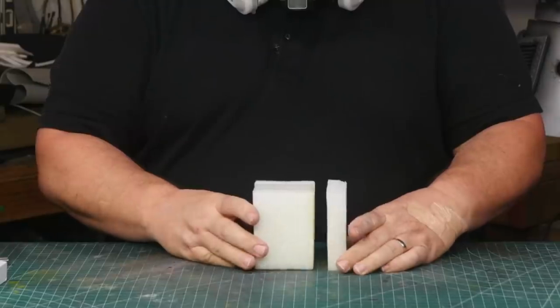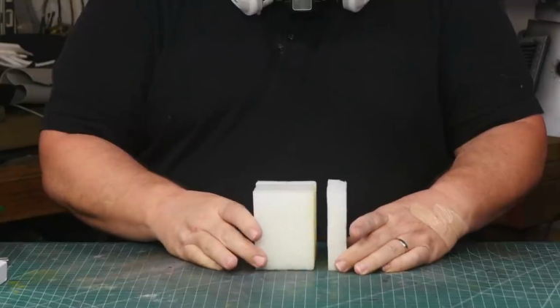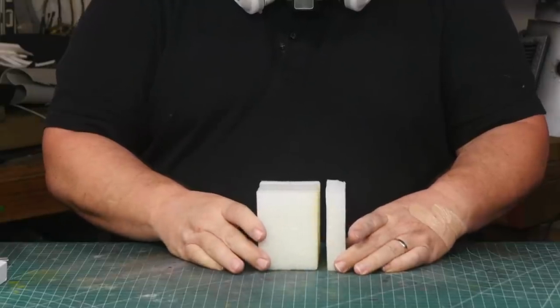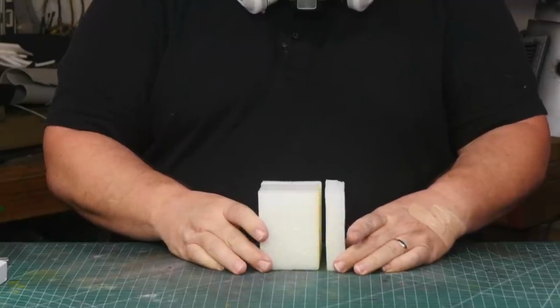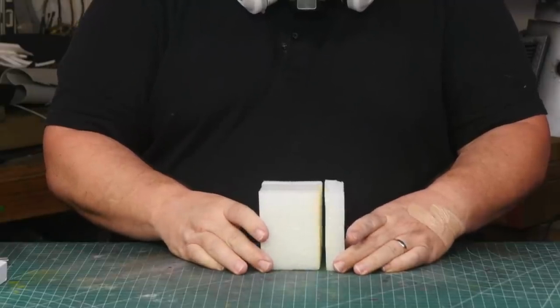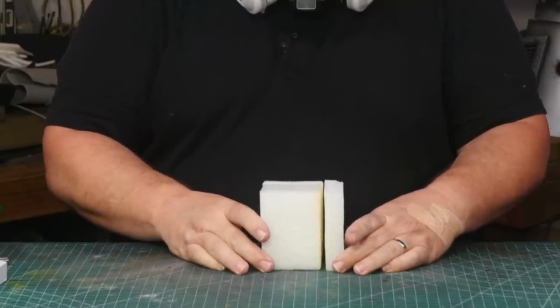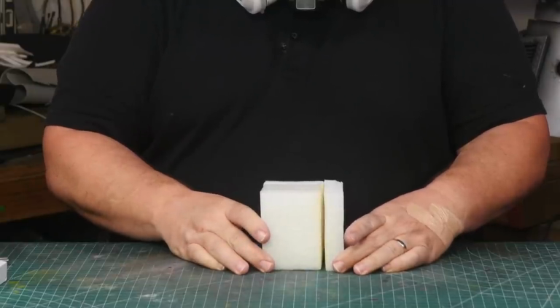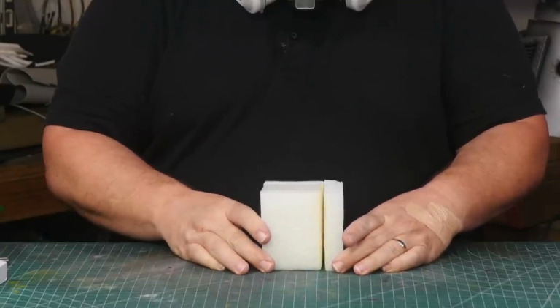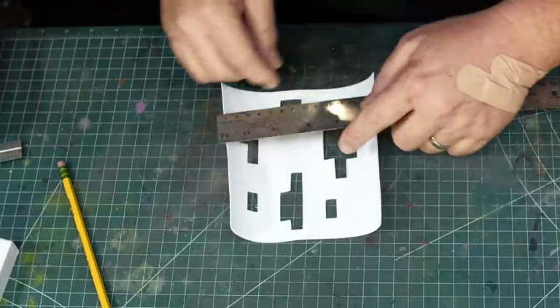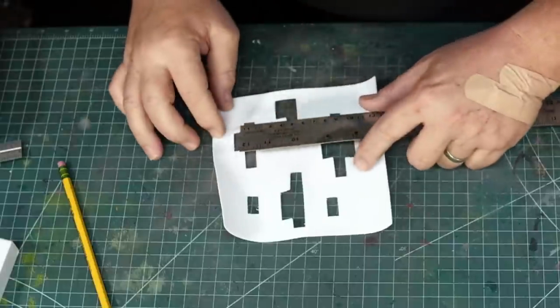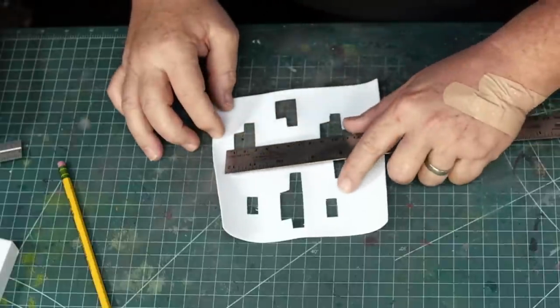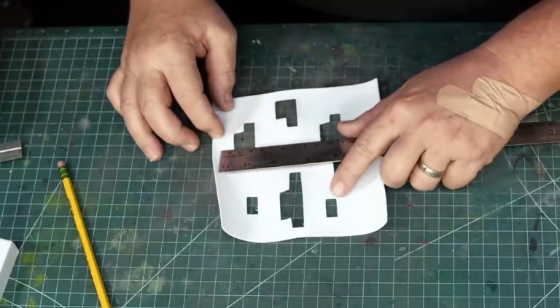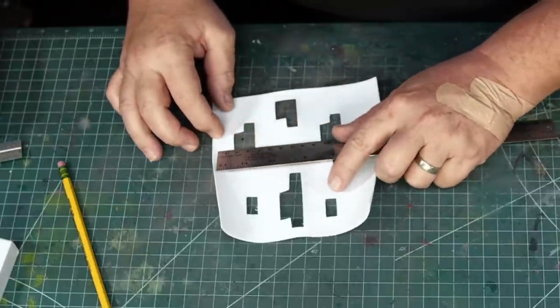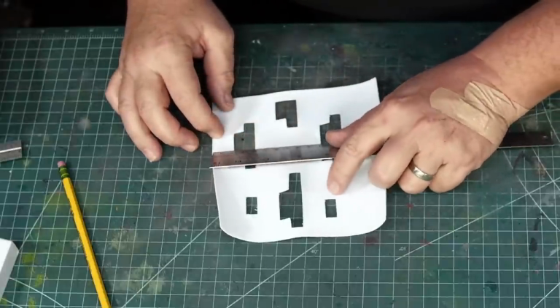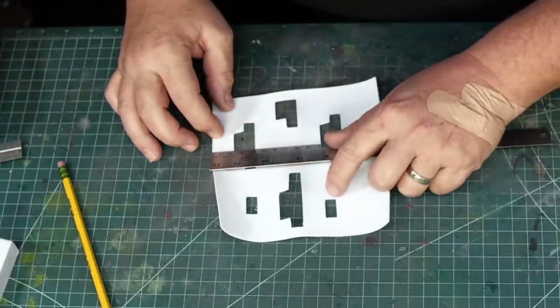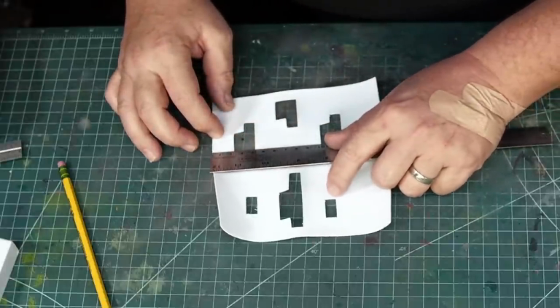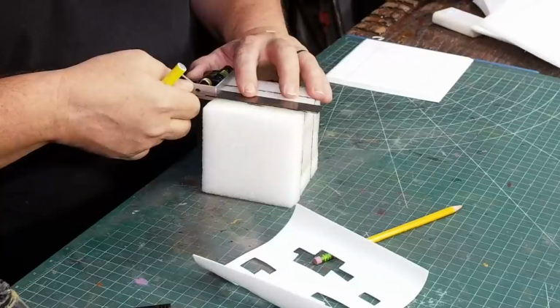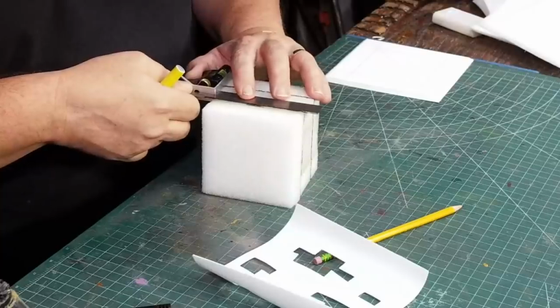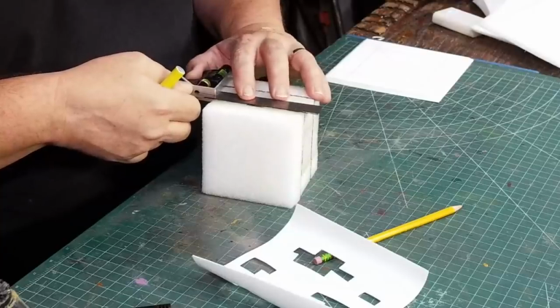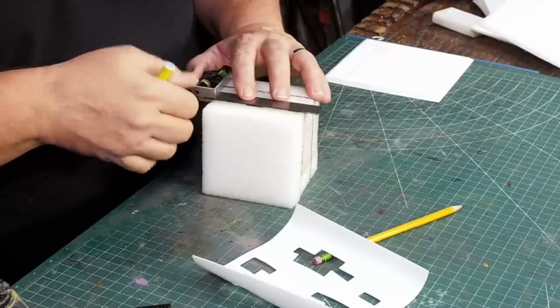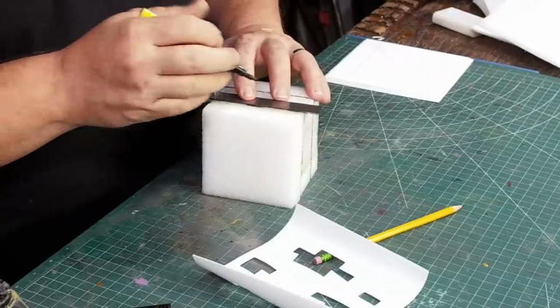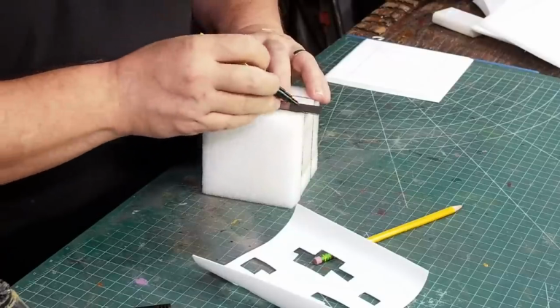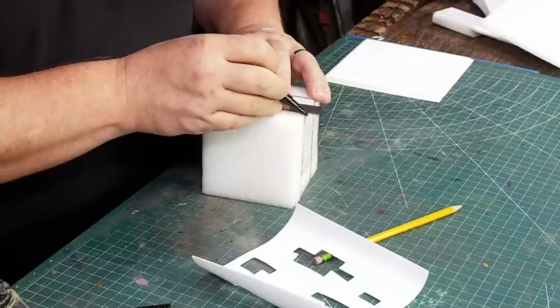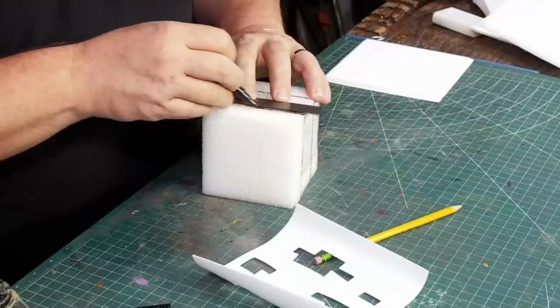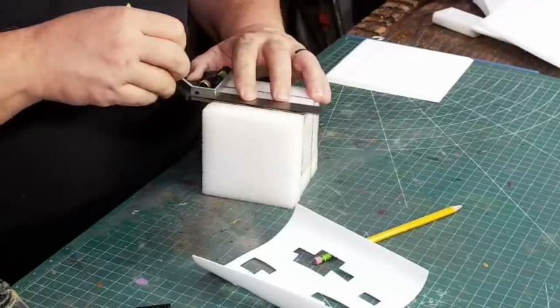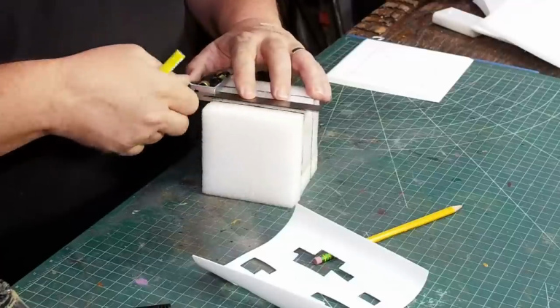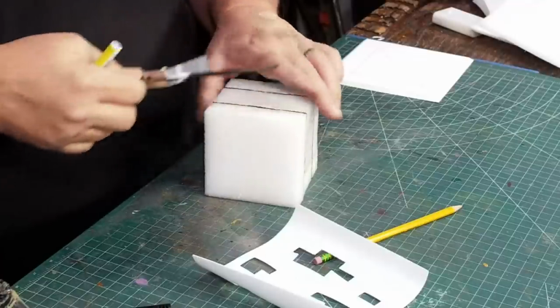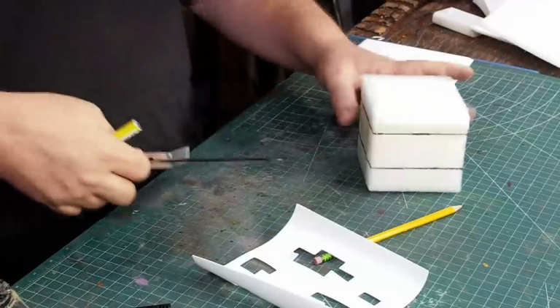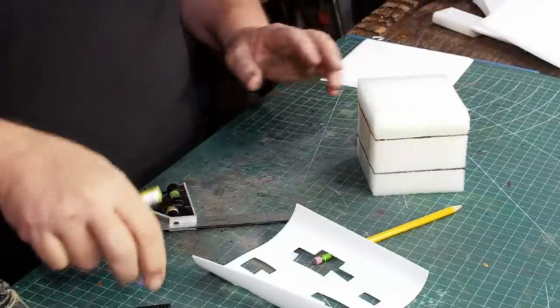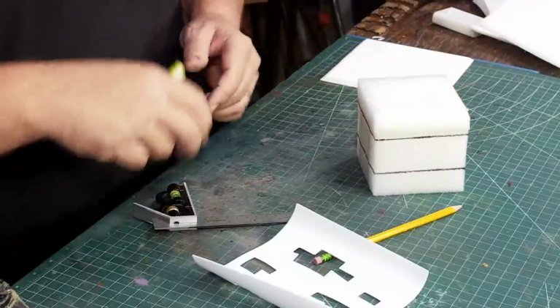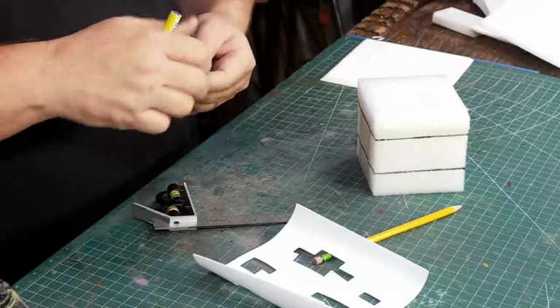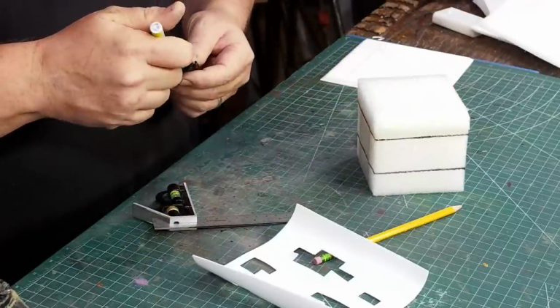I get the inner cube glued together with contact cement. I first measure one of the sides for where the holes are, then mark the cube for the best place to stick the LED strip. I also account for the thickness at the bottom.